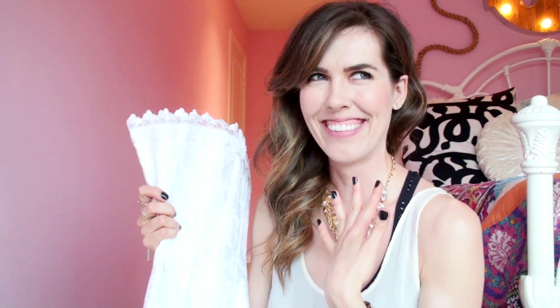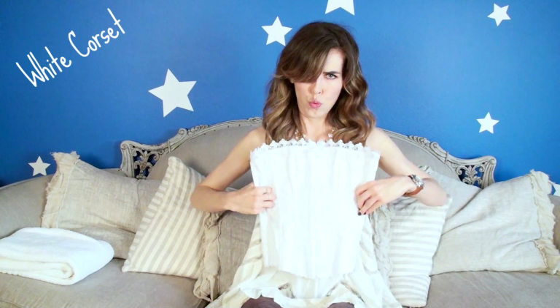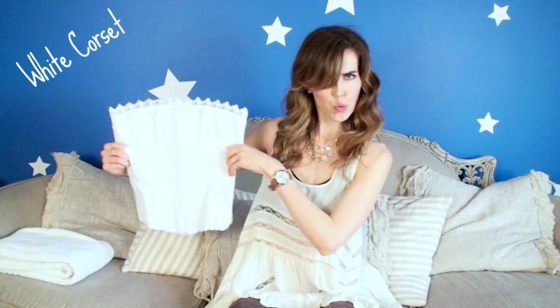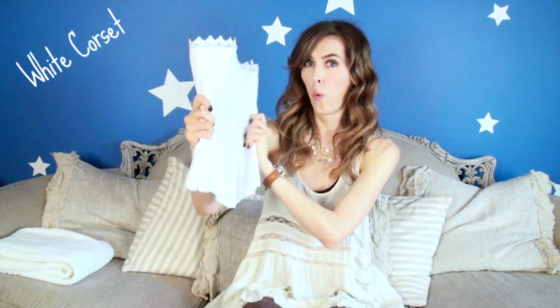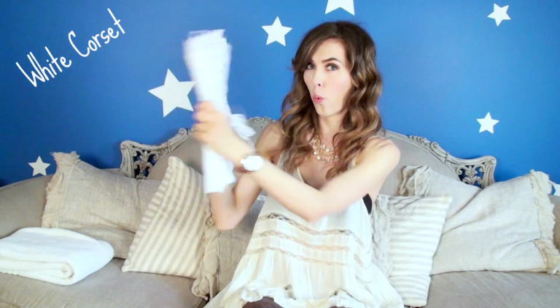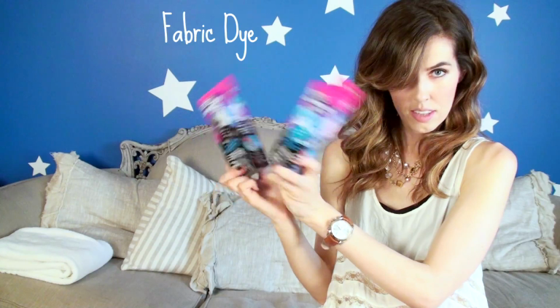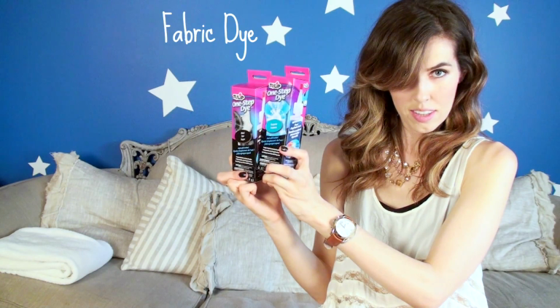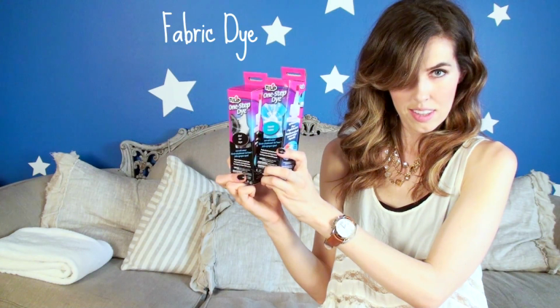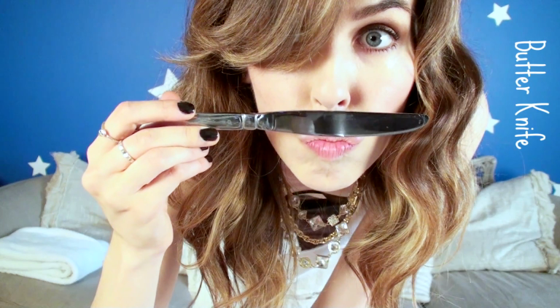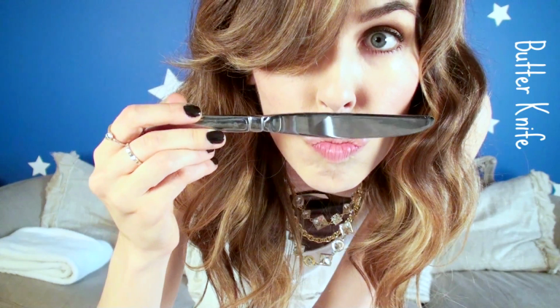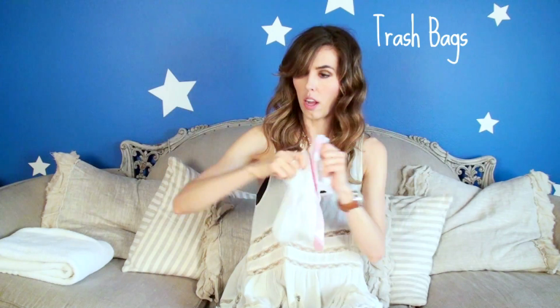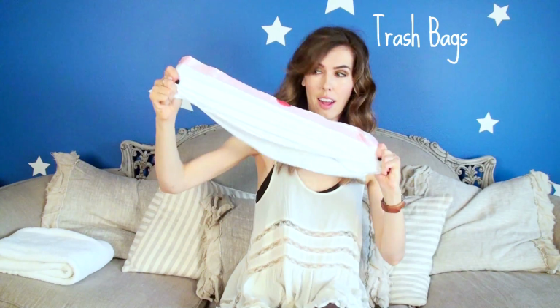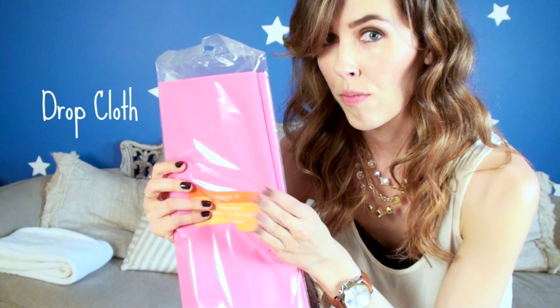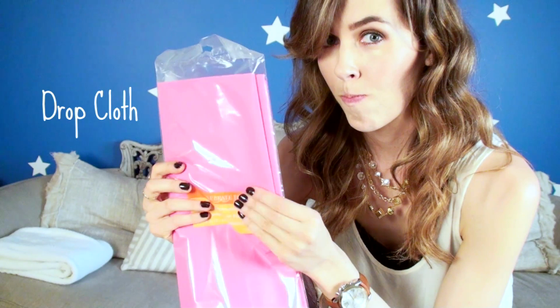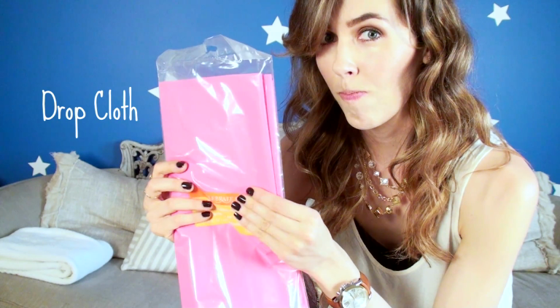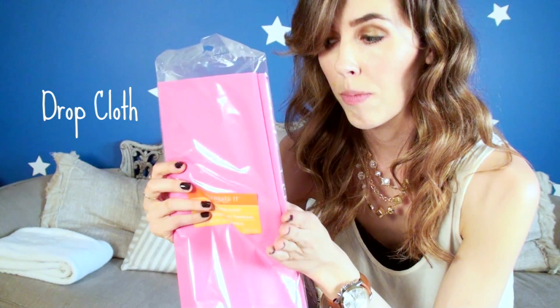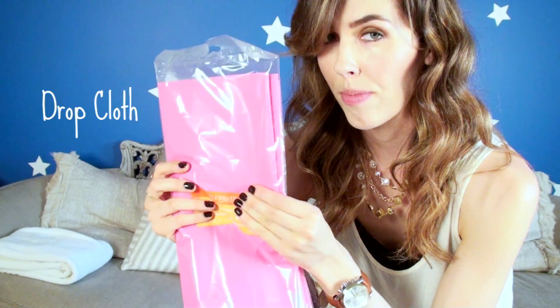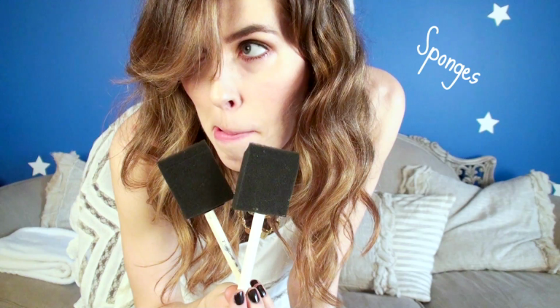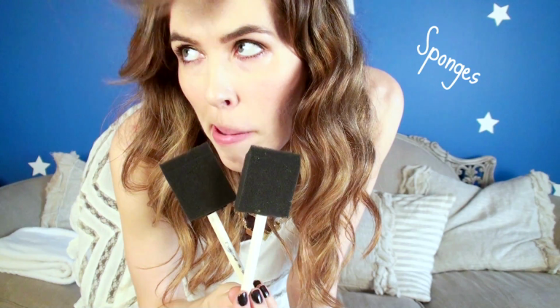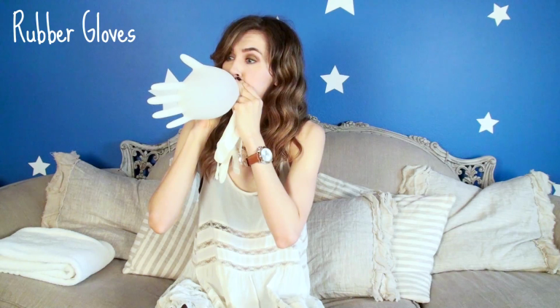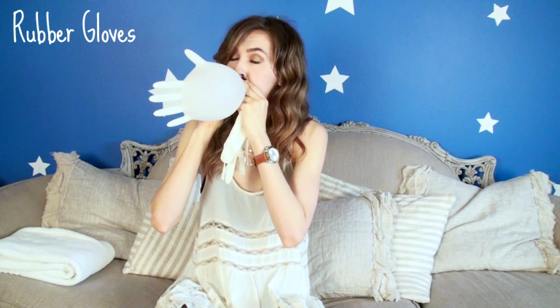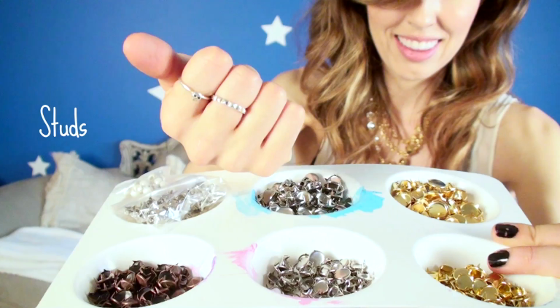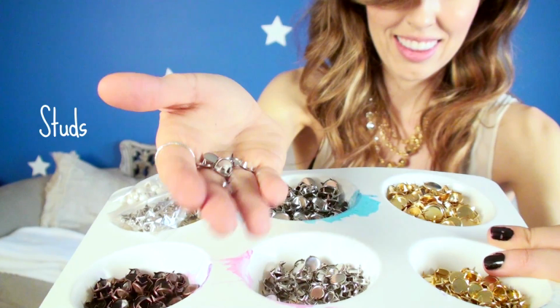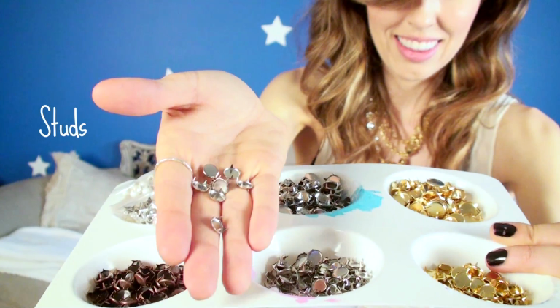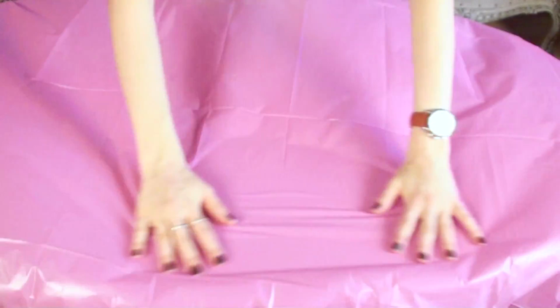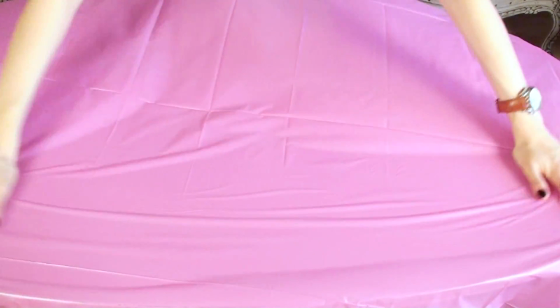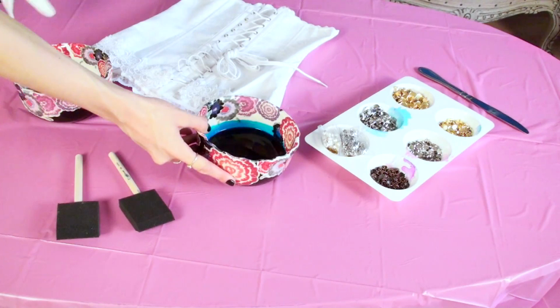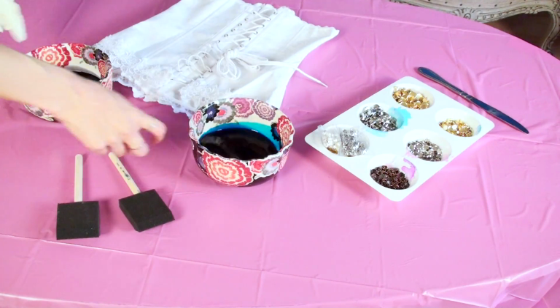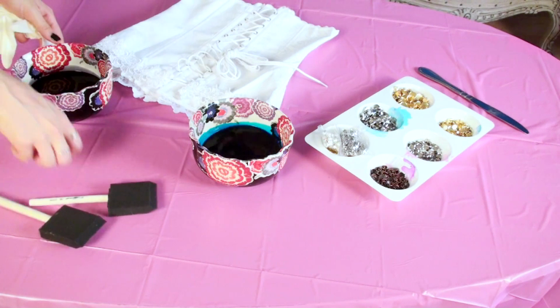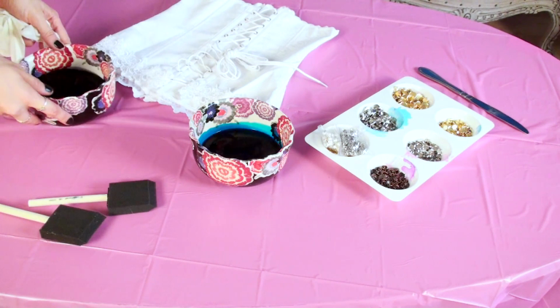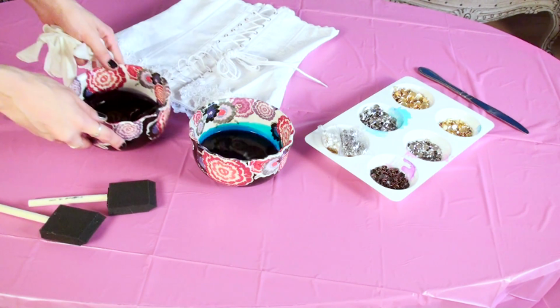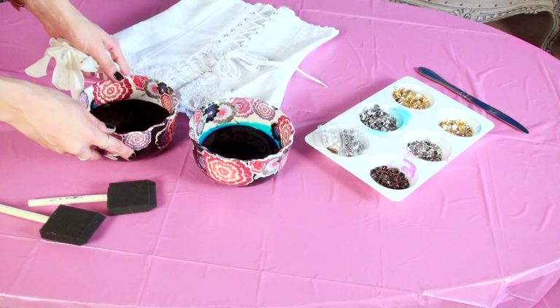You are gonna need a white corset, fabric dye, butter knife, trash bags, plastic tablecloth or drop cloth, sponges, rubber gloves, and studs. First thing you have to do is set up your workstation and get your dye ready.